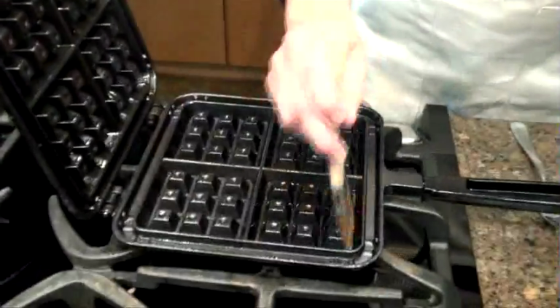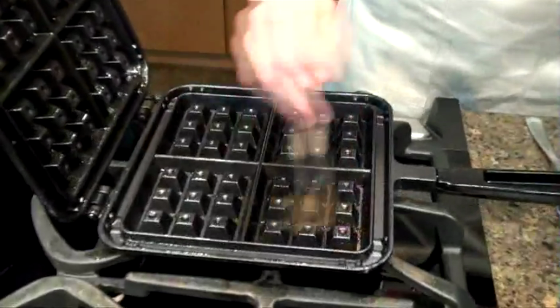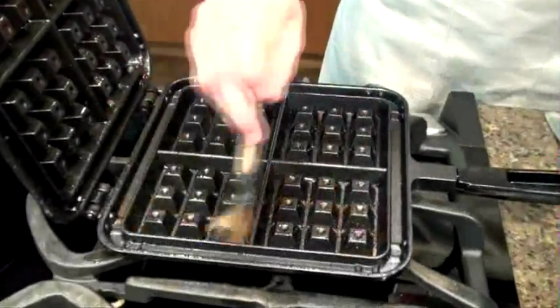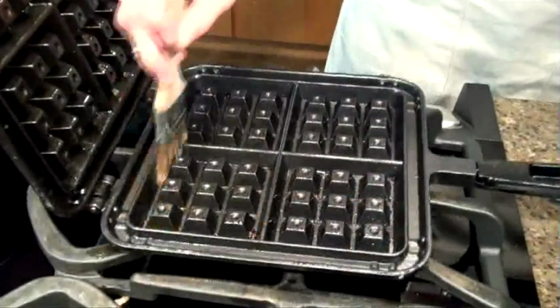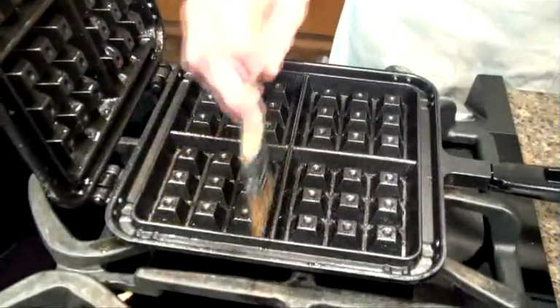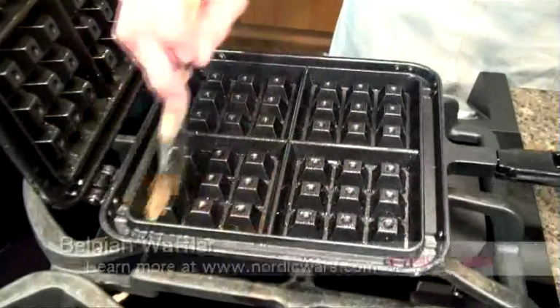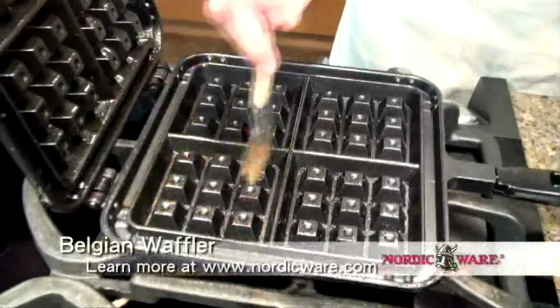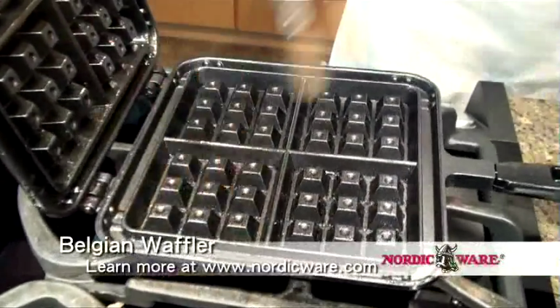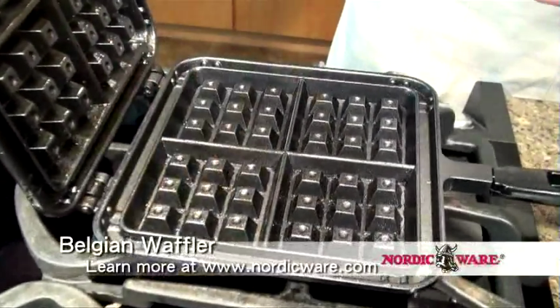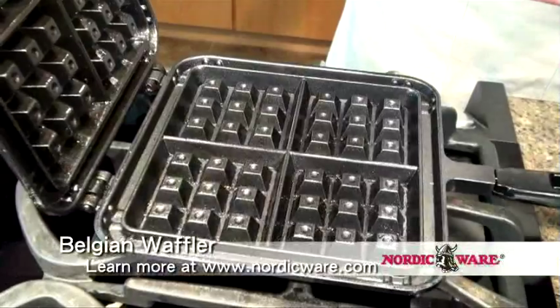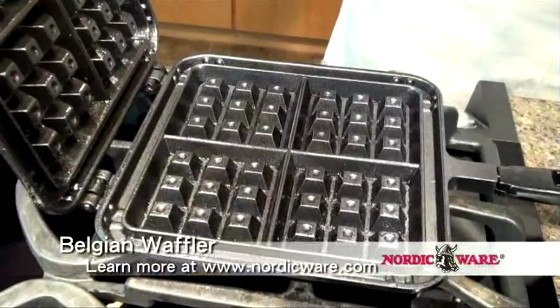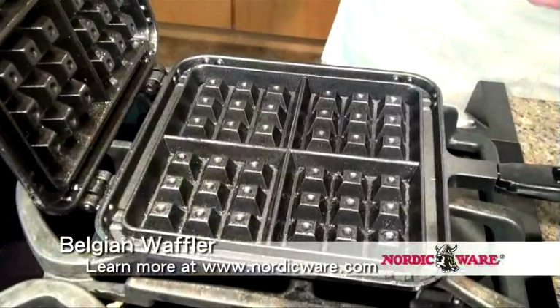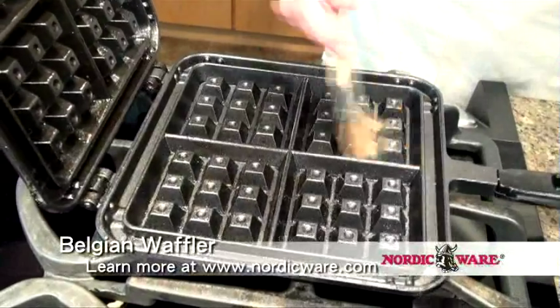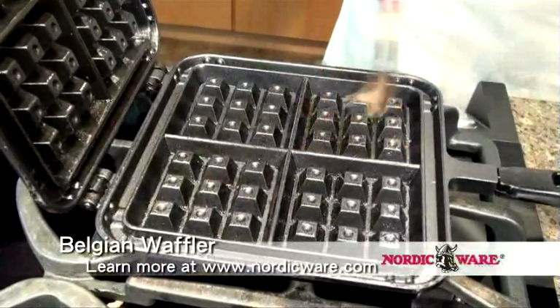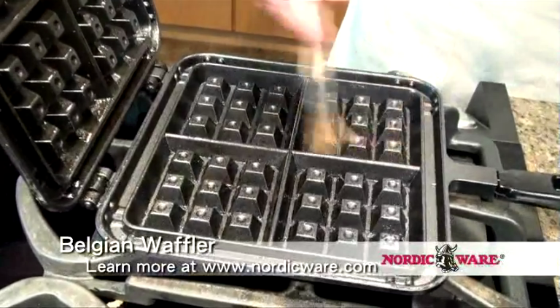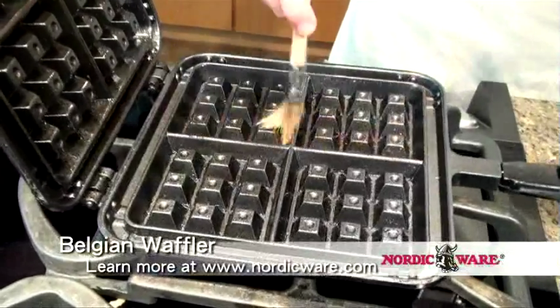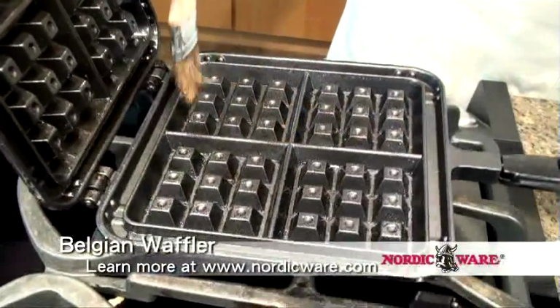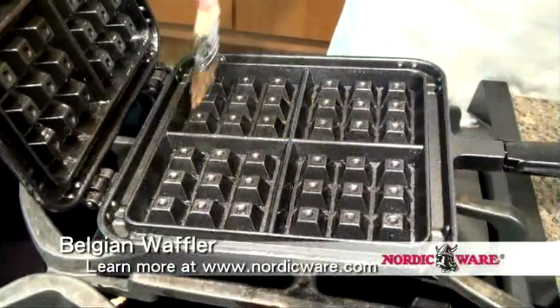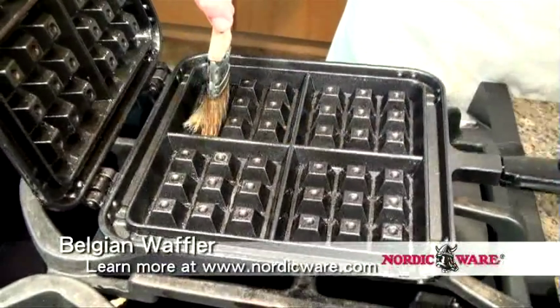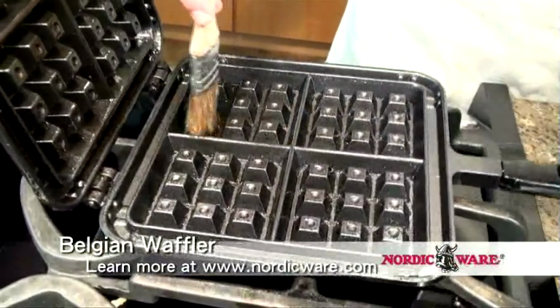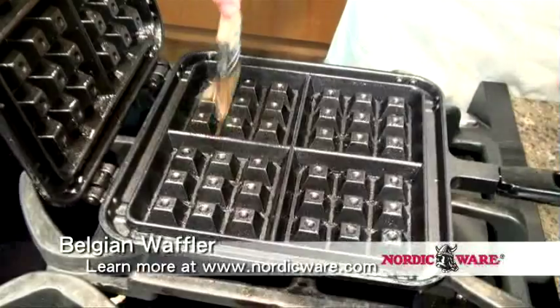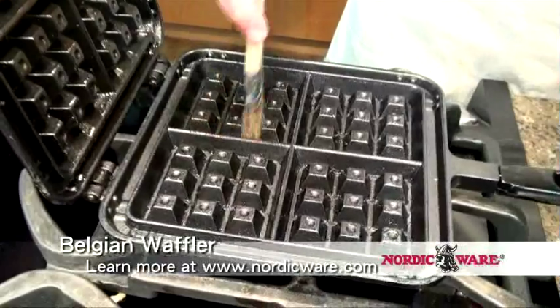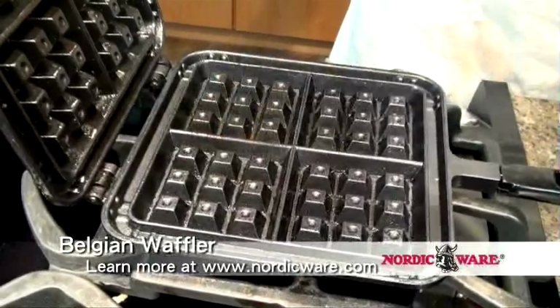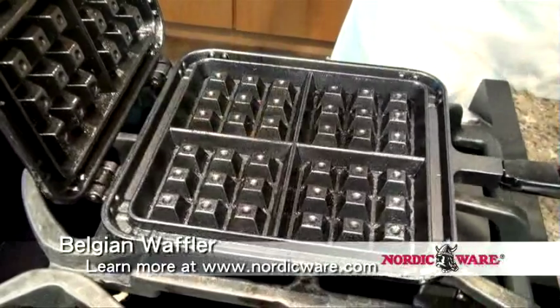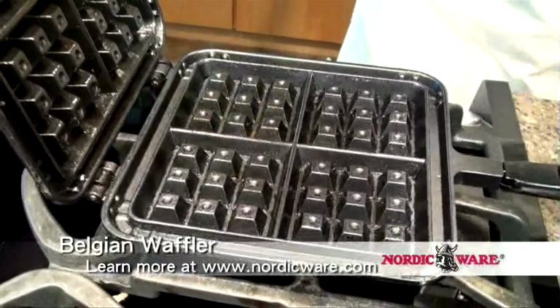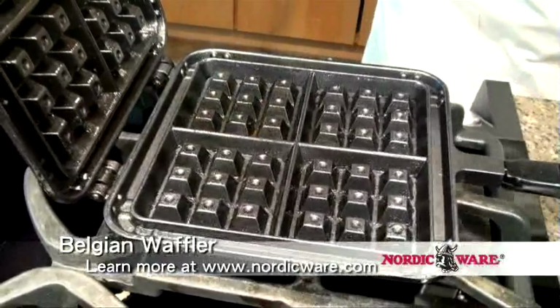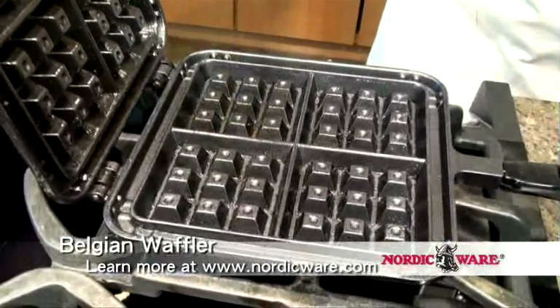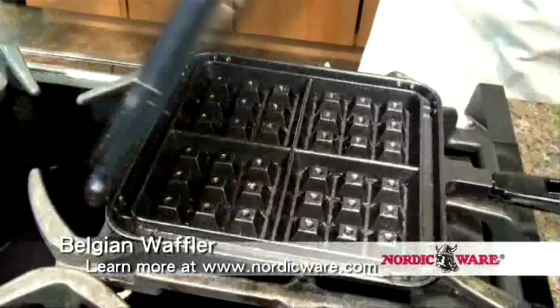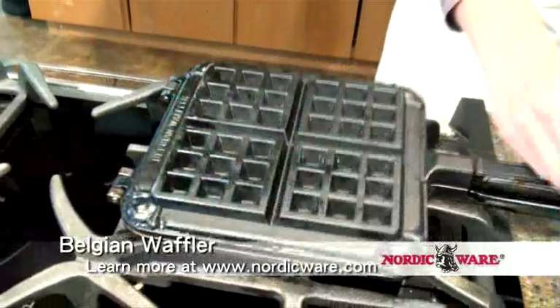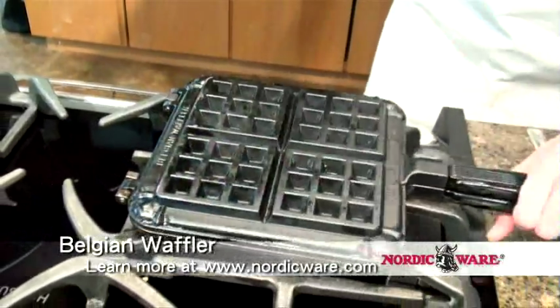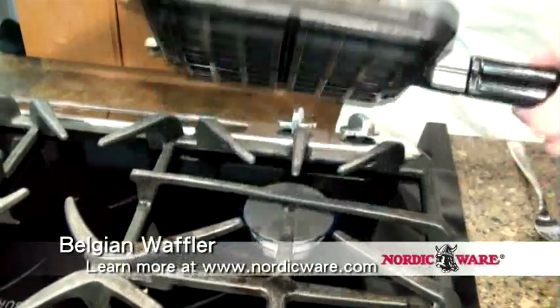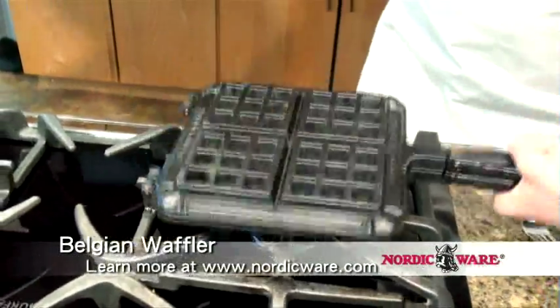This is just to absolutely be certain that our waffles are going to come out when we're finished. This has great non-stick coating on it though, so this isn't entirely necessary. I'm going to flip the pan over and do the other side as well.